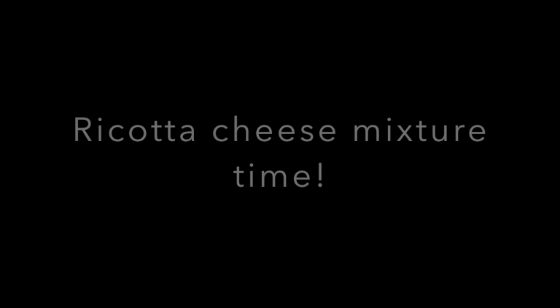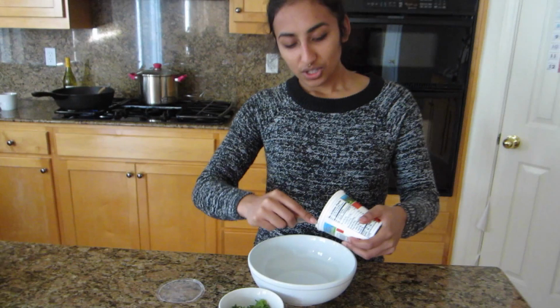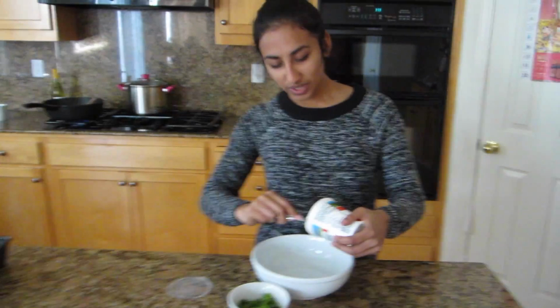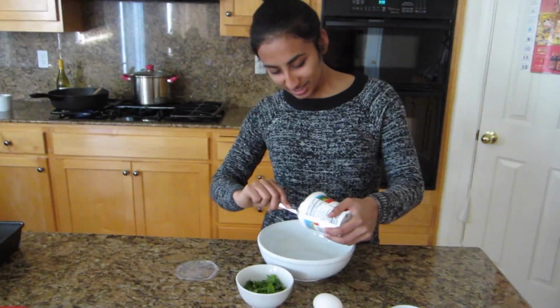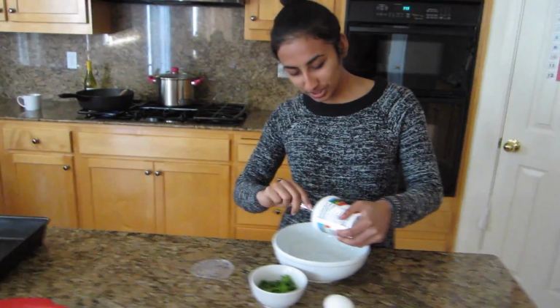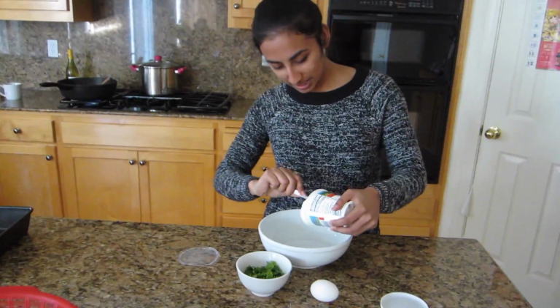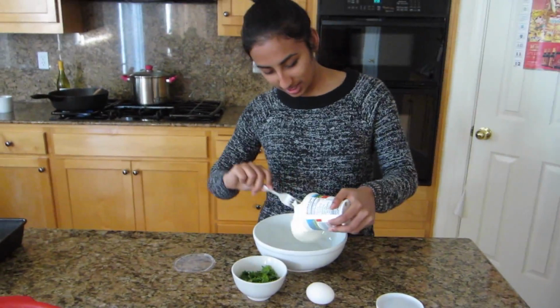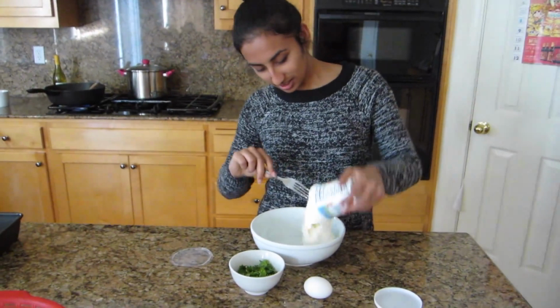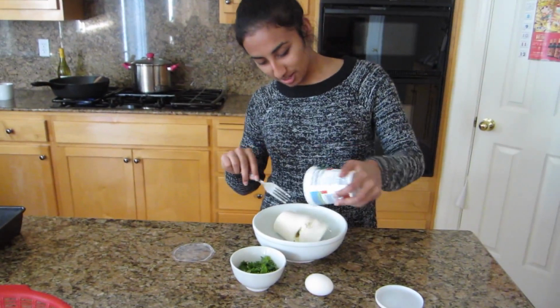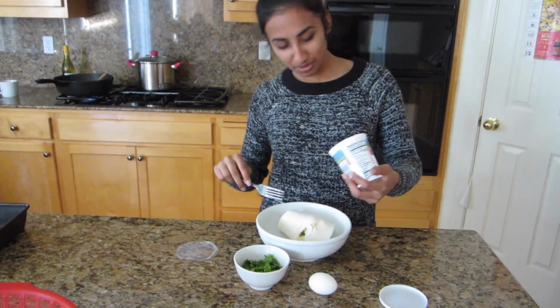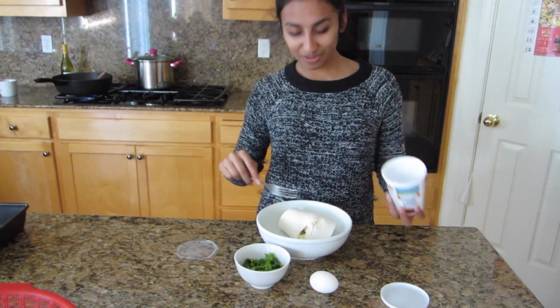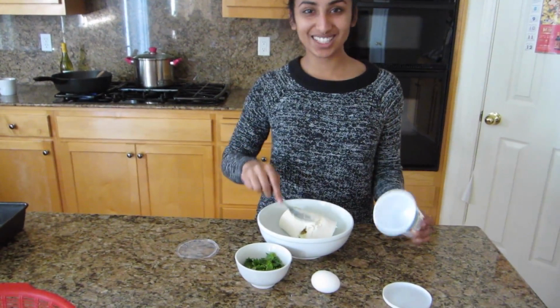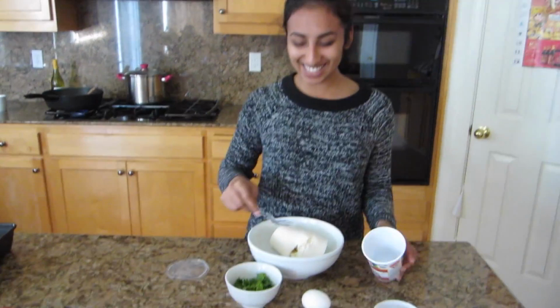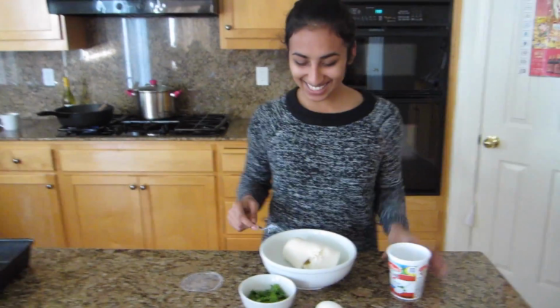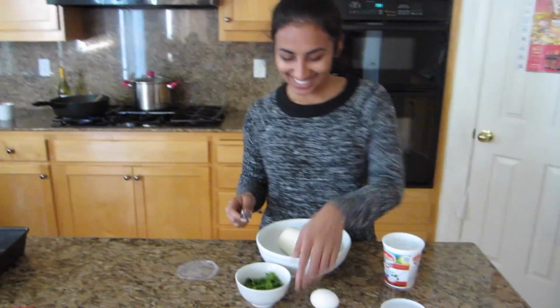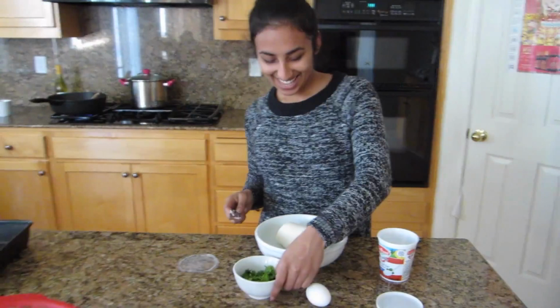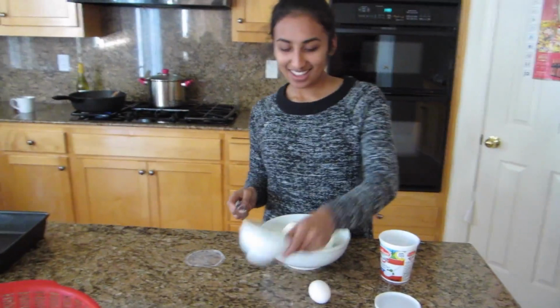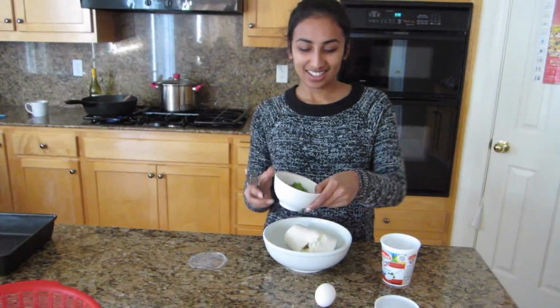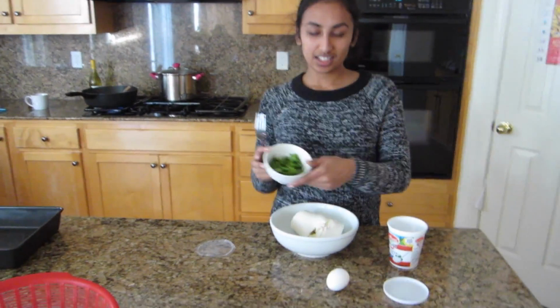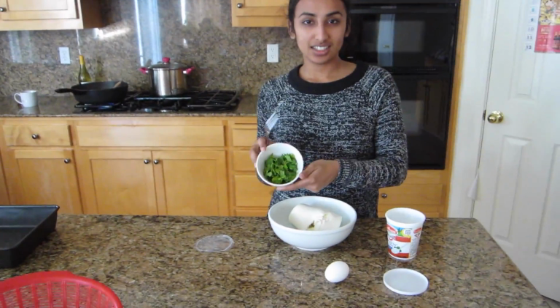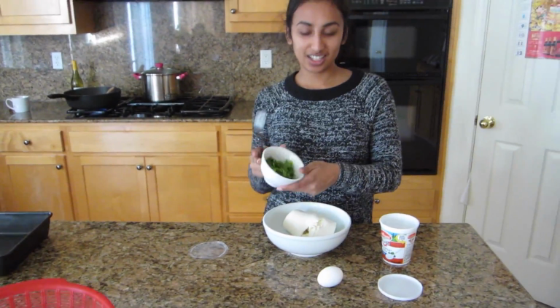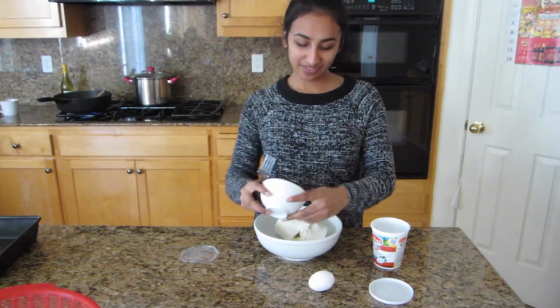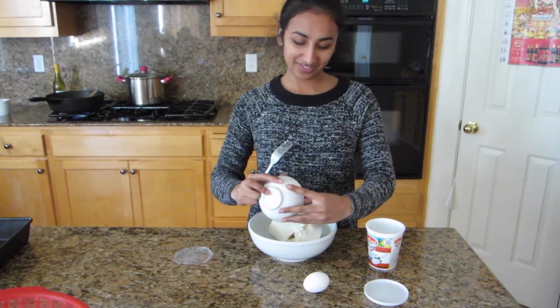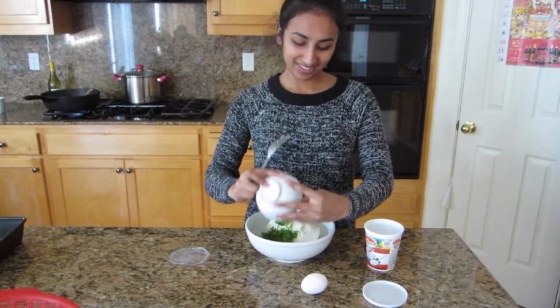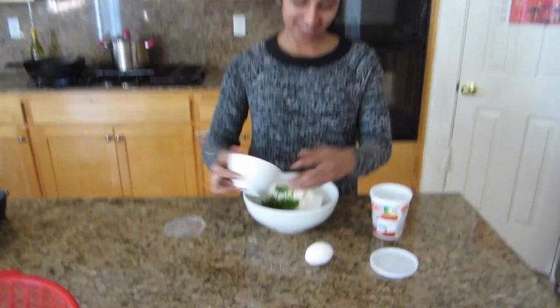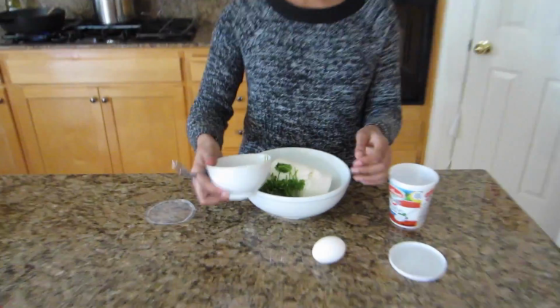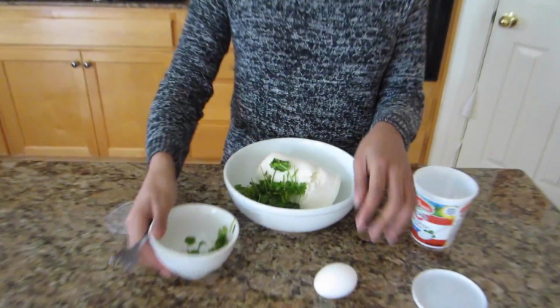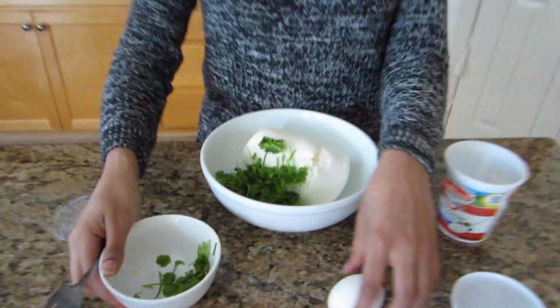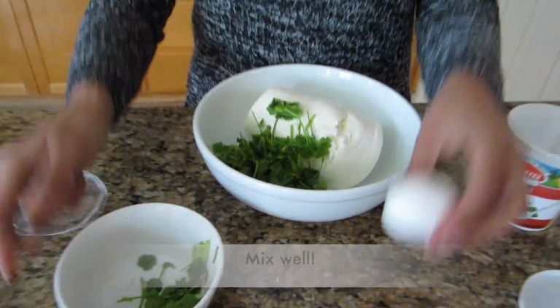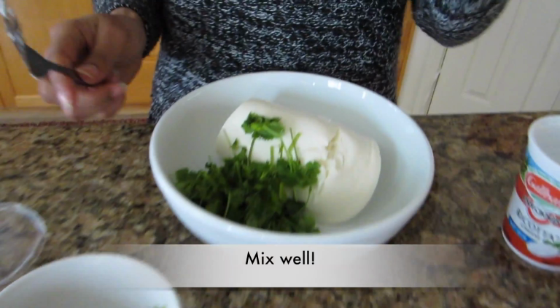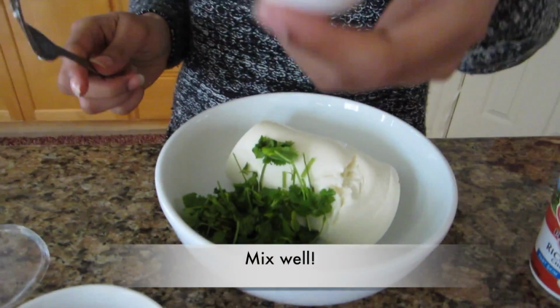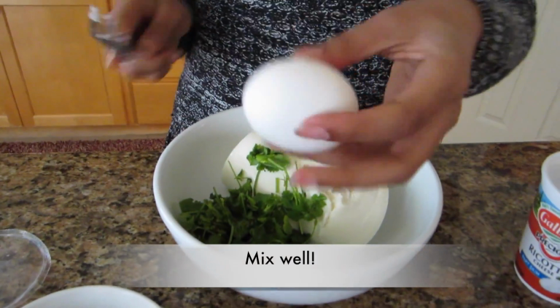So next we're gonna mix in some ricotta cheese, cilantro, and an egg.